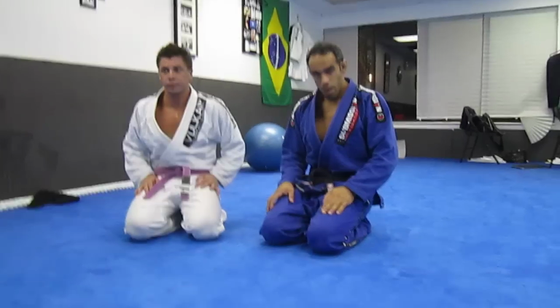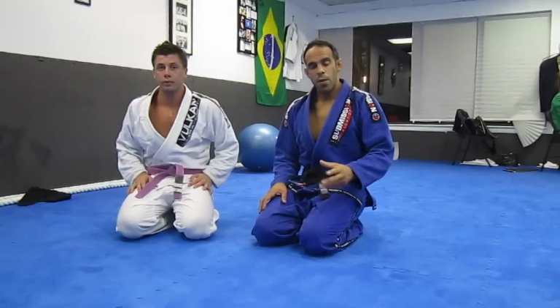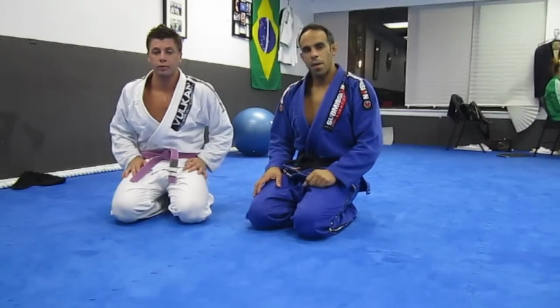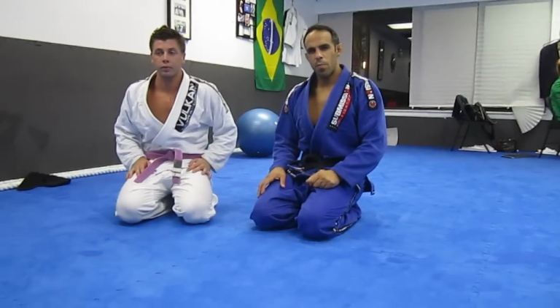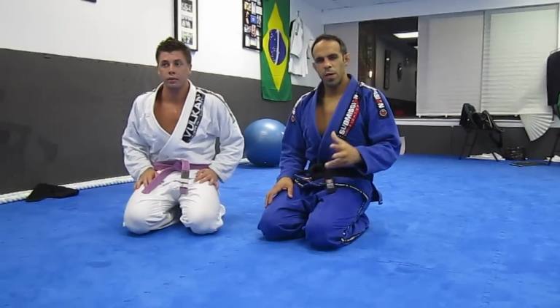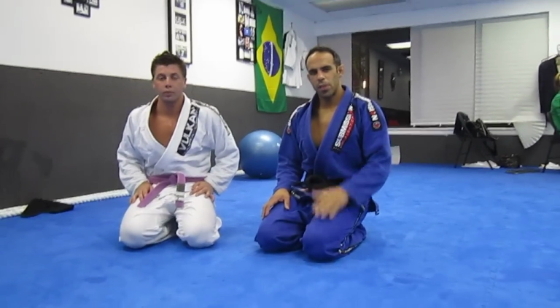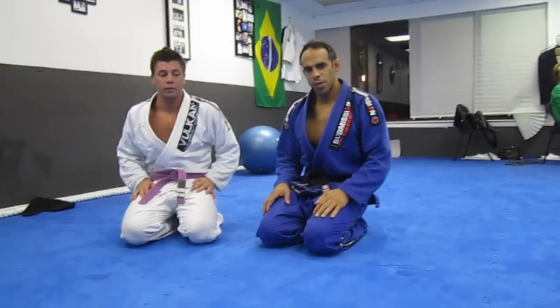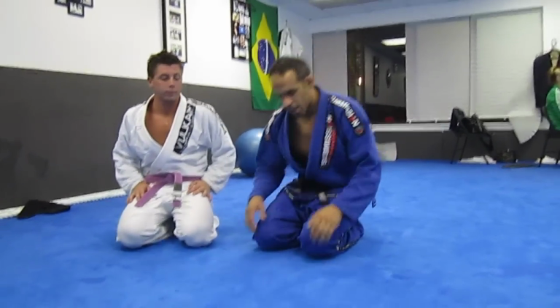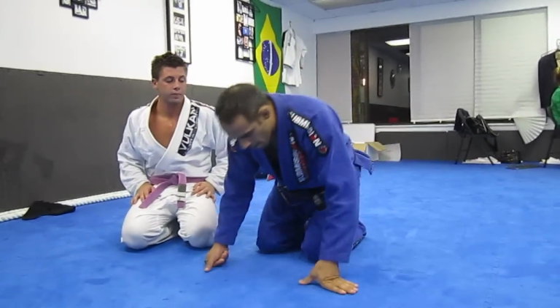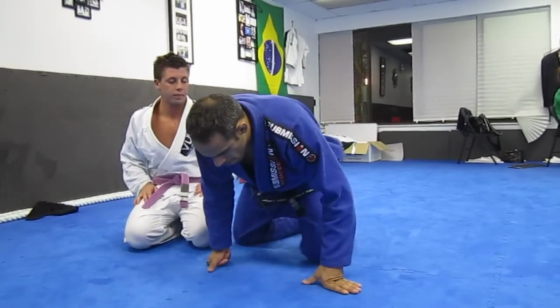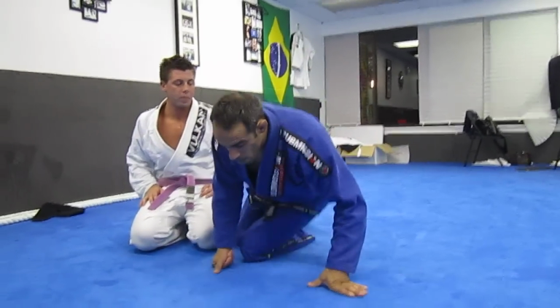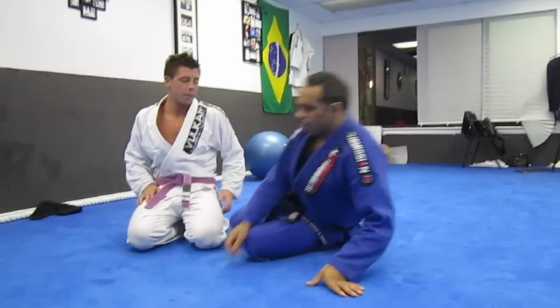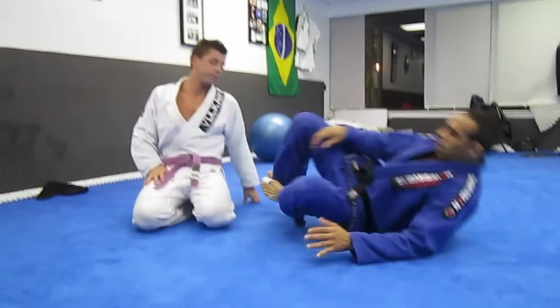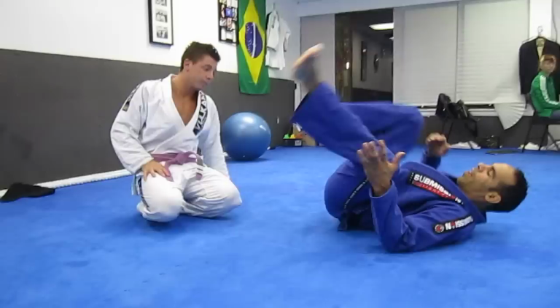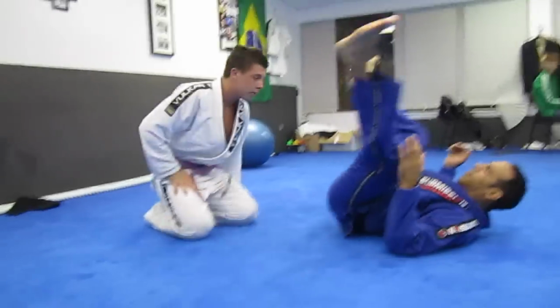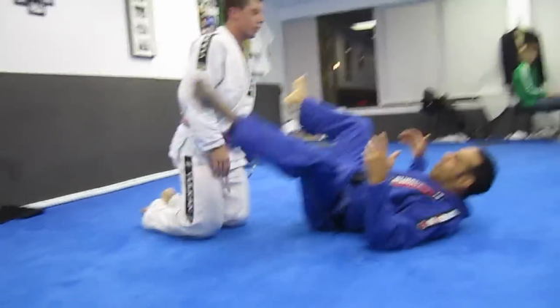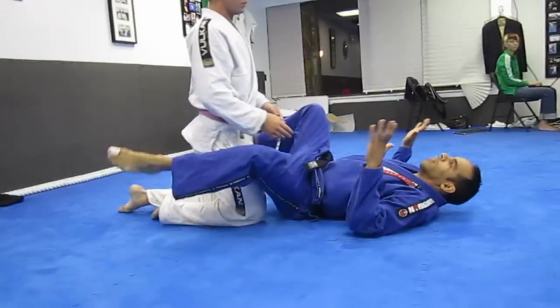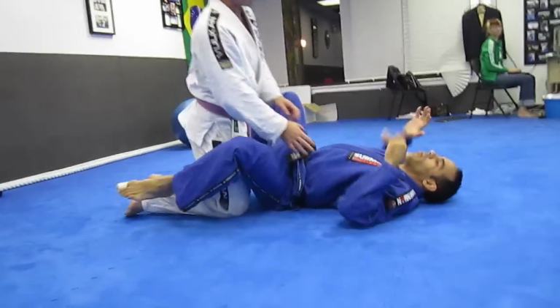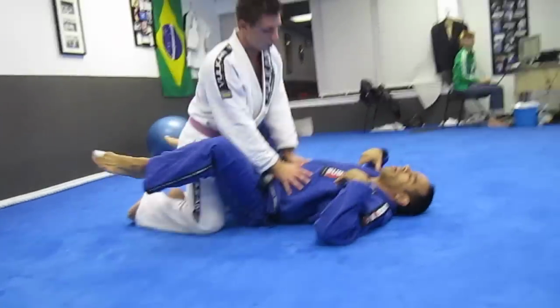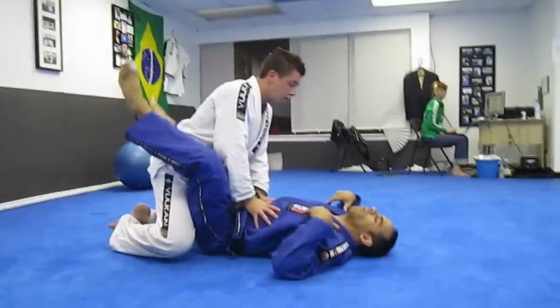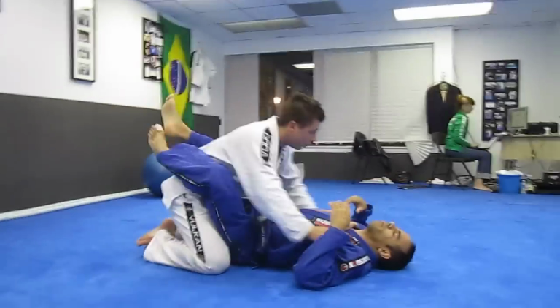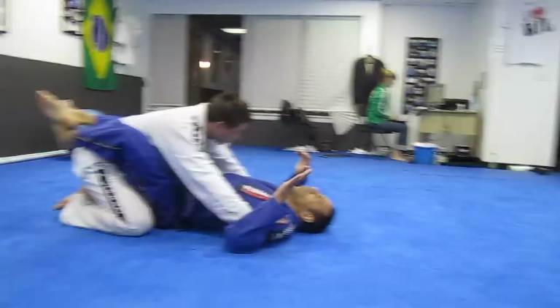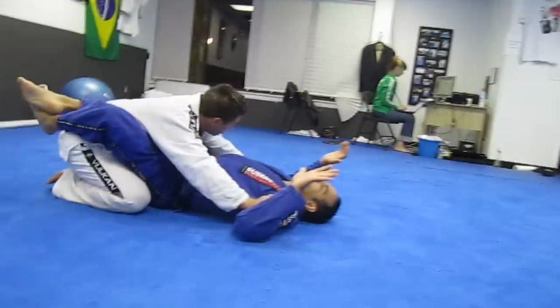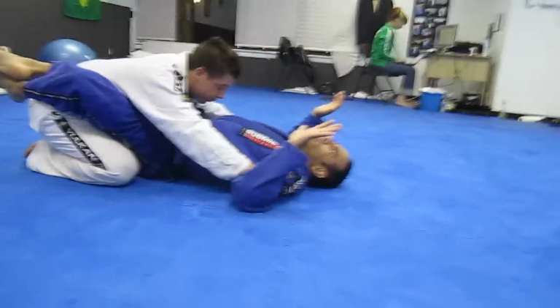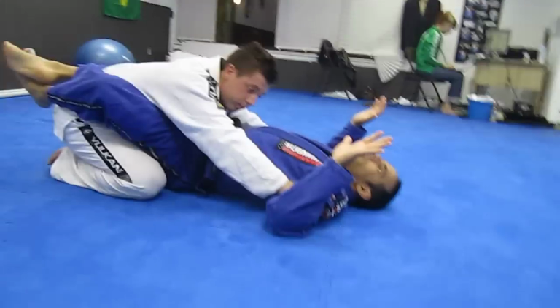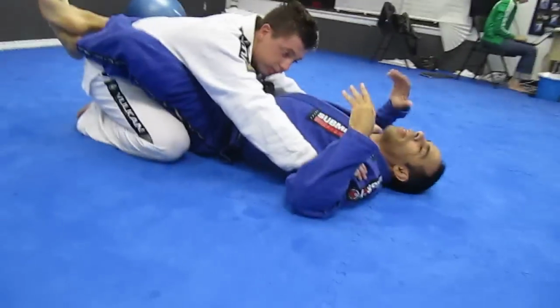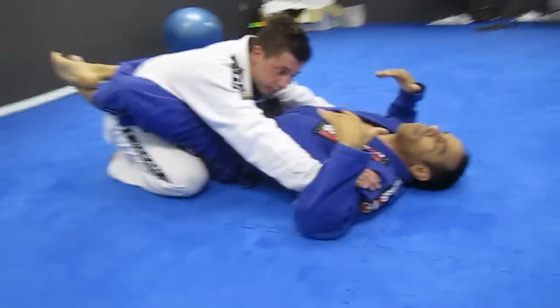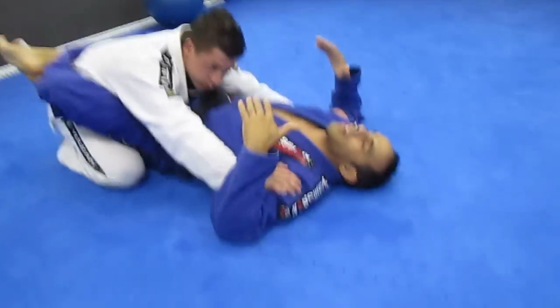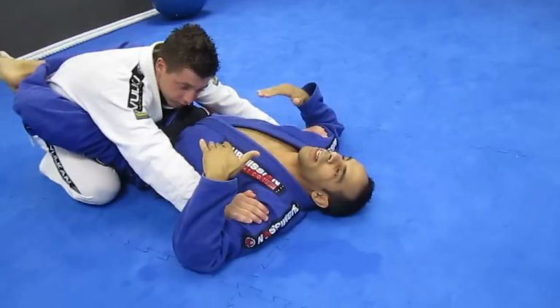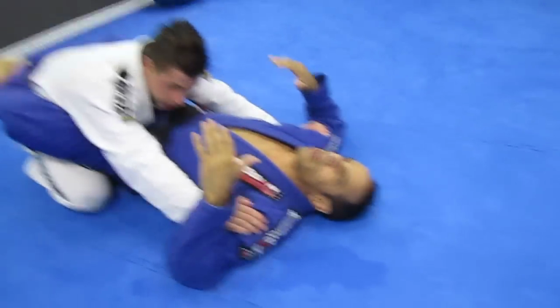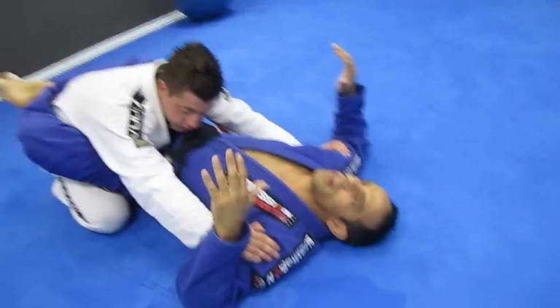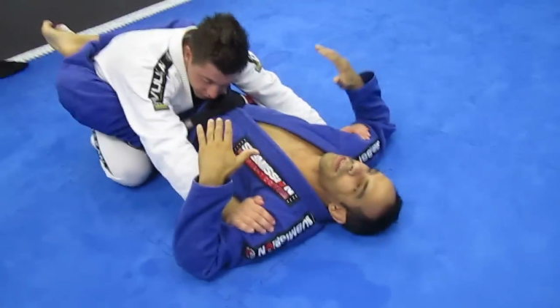Hey, what's up, my name is Ken. We're going to take a look at a wrist lock variation from guard. A lot of people pass like this with their head down, which makes it hard to grab their arms.